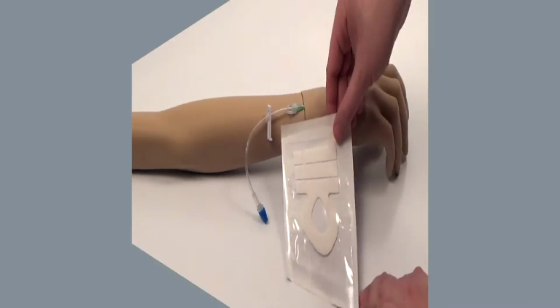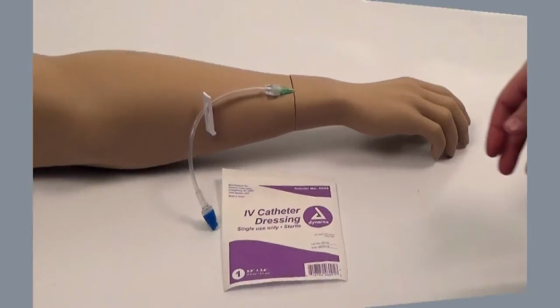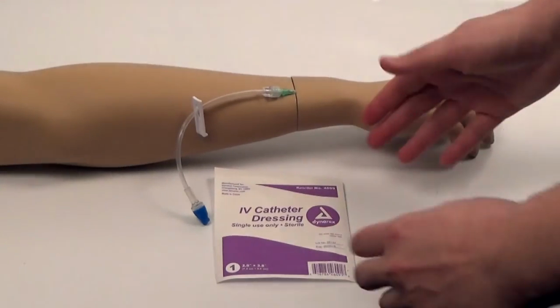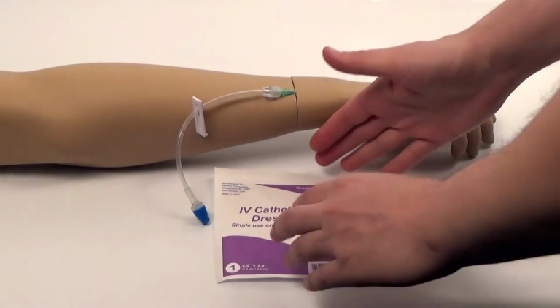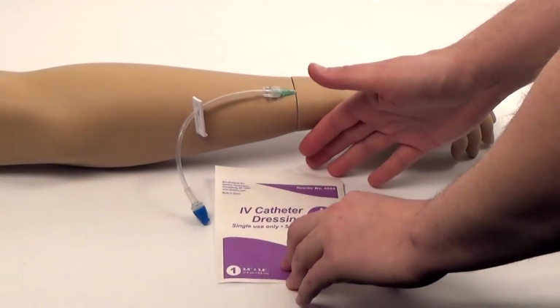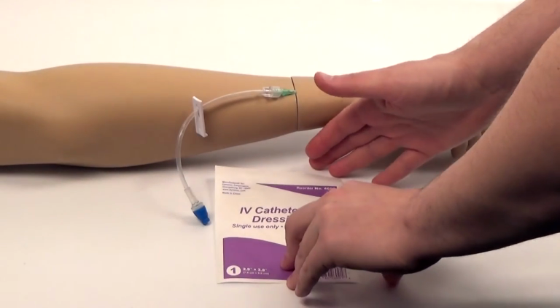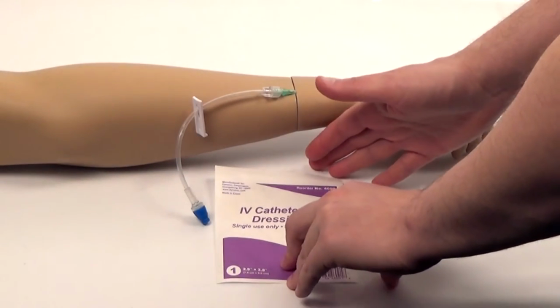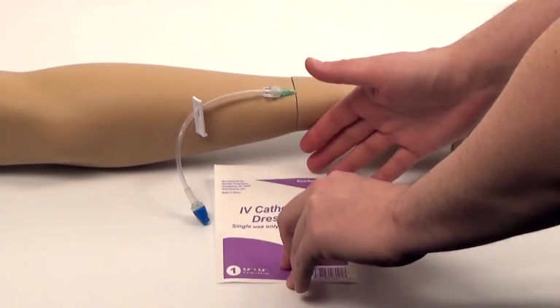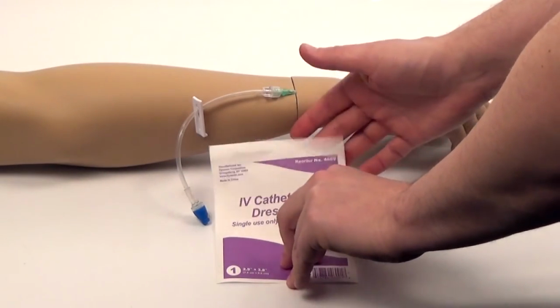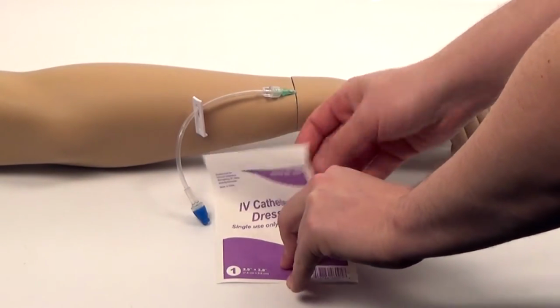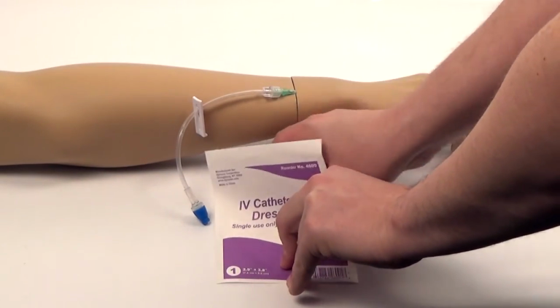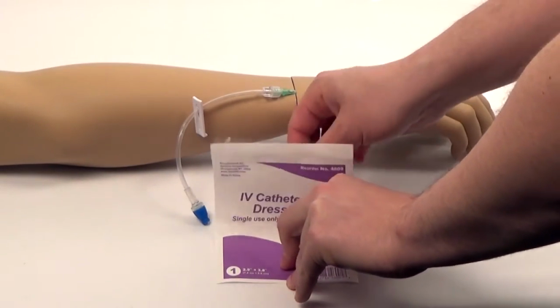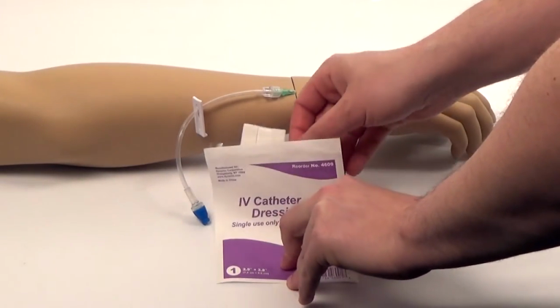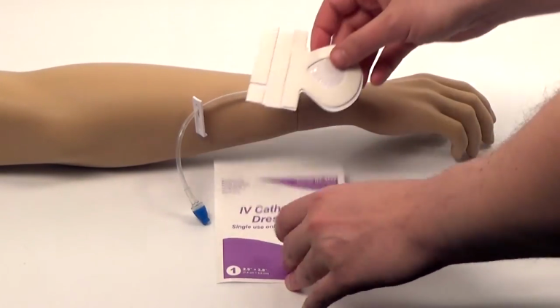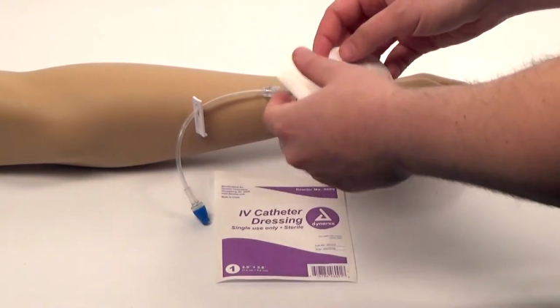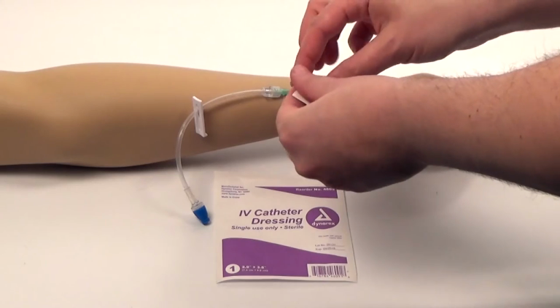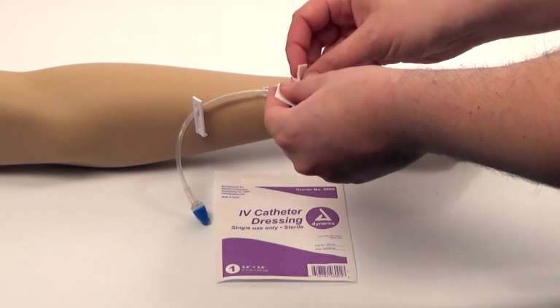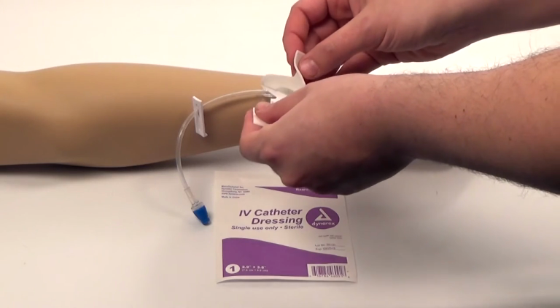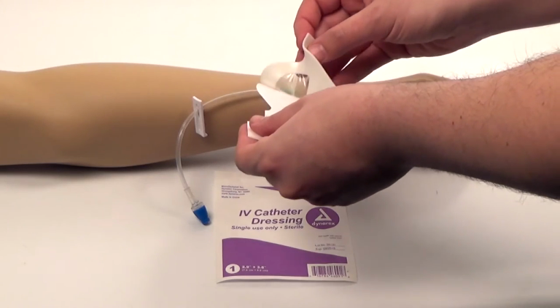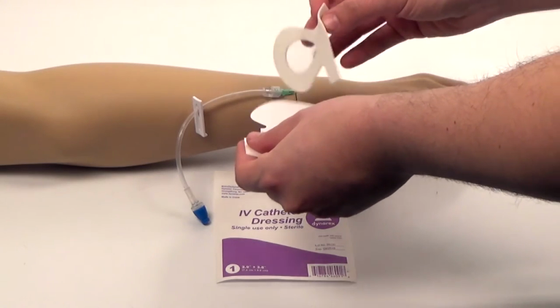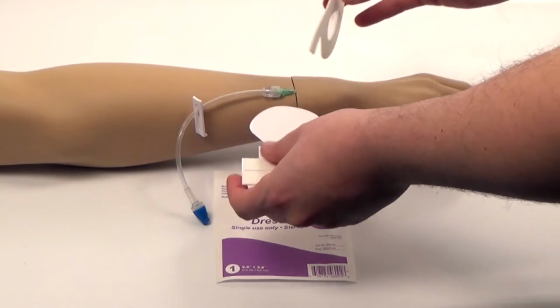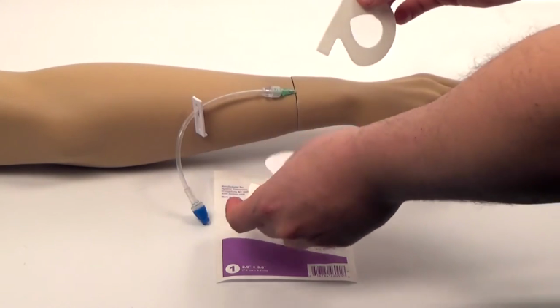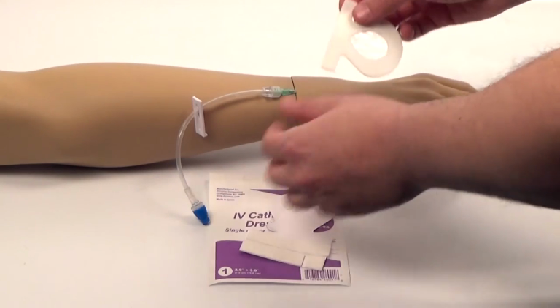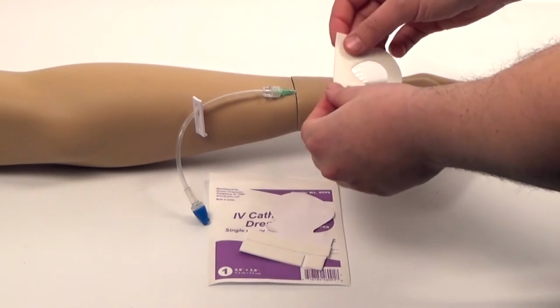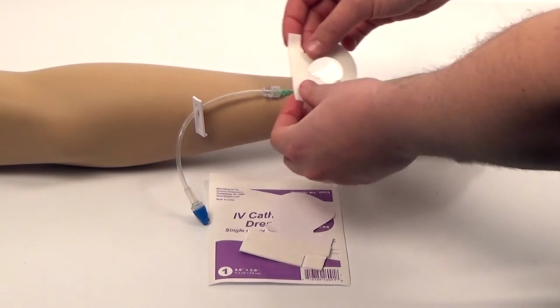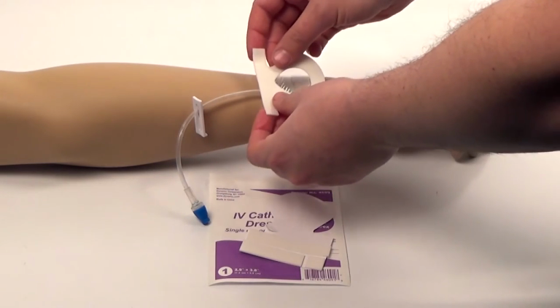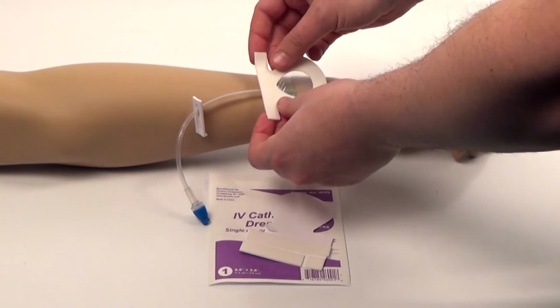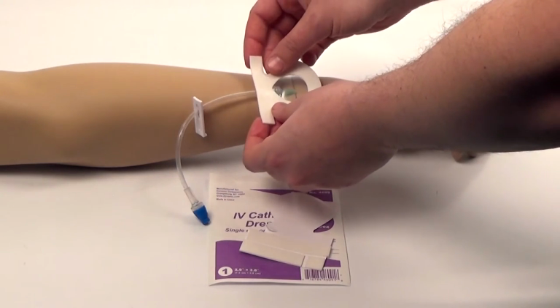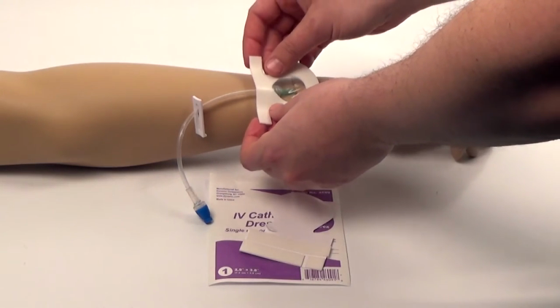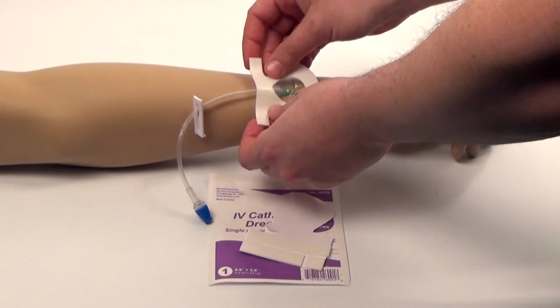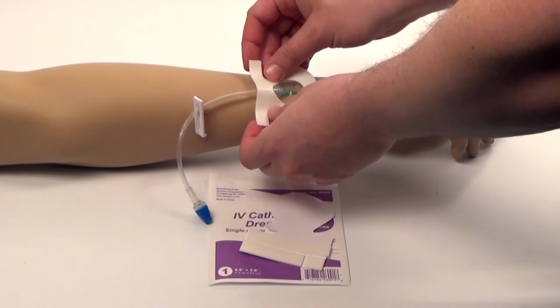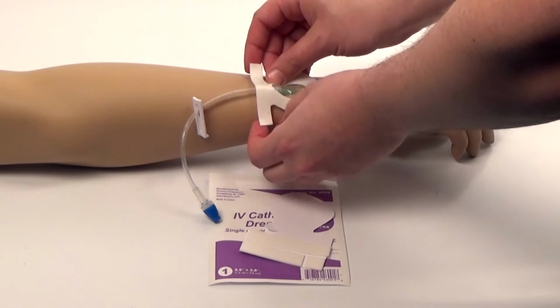Let me show you how the IV catheter dressing works. Pull the catheter dressing out of the package, gently remove the dressing off the paper, and apply it to the site where the IV was placed.